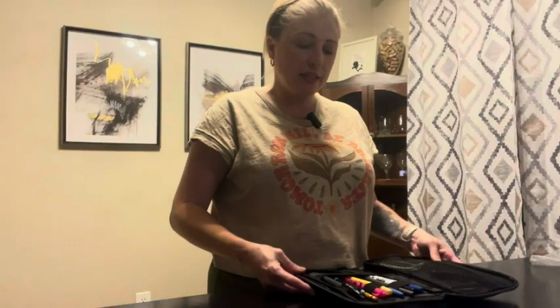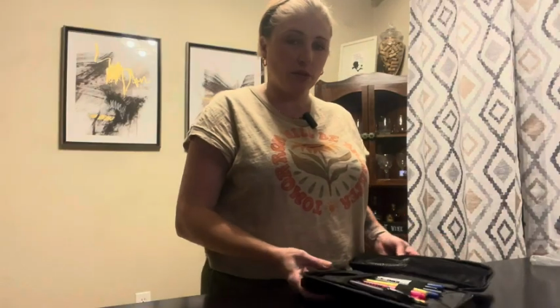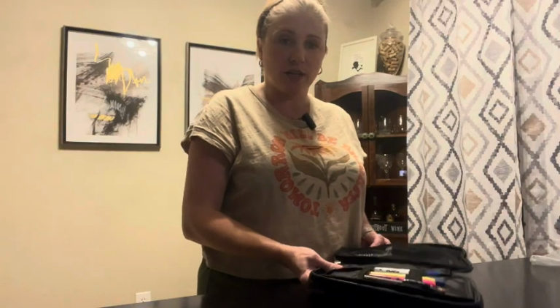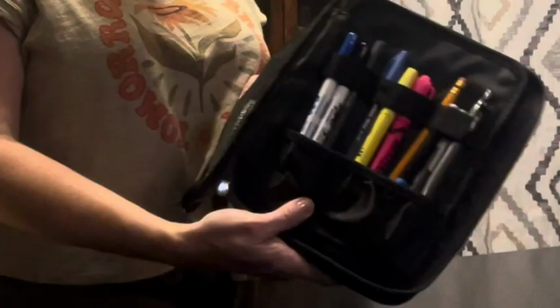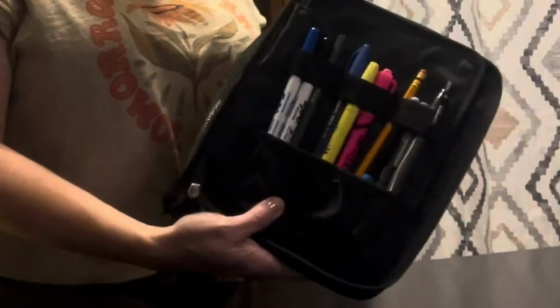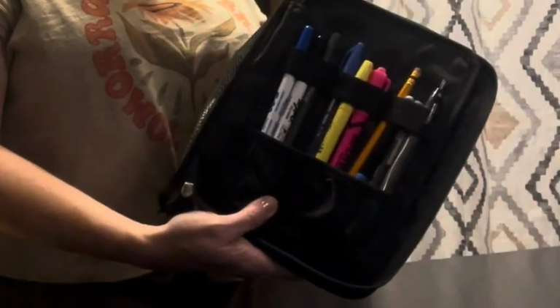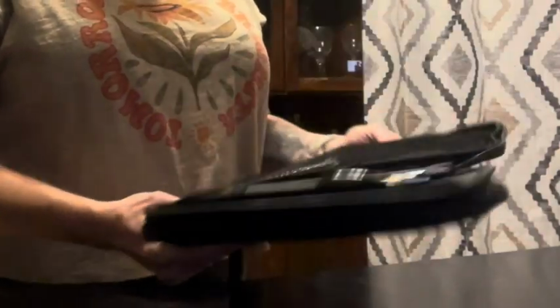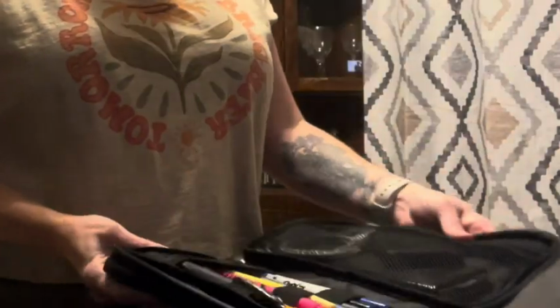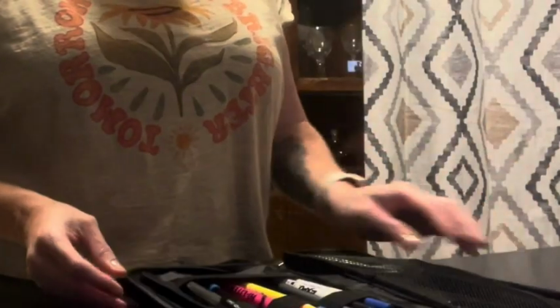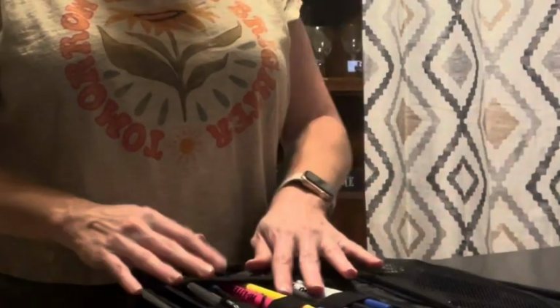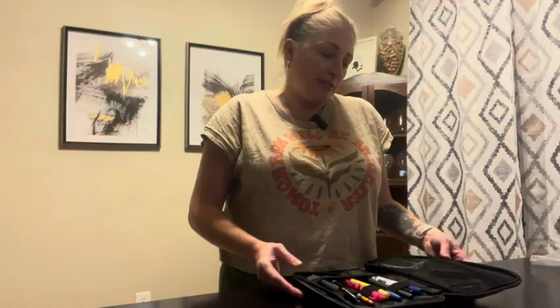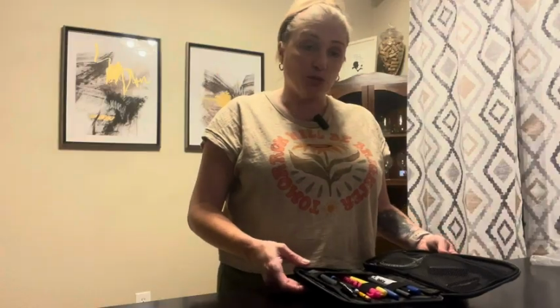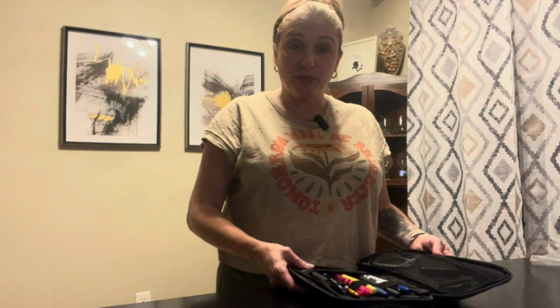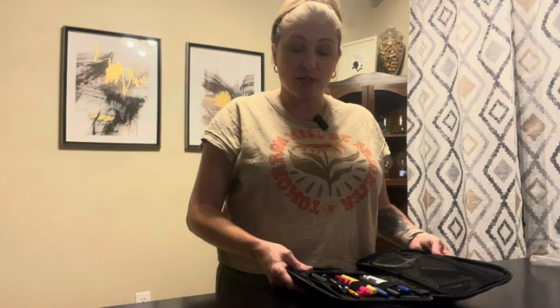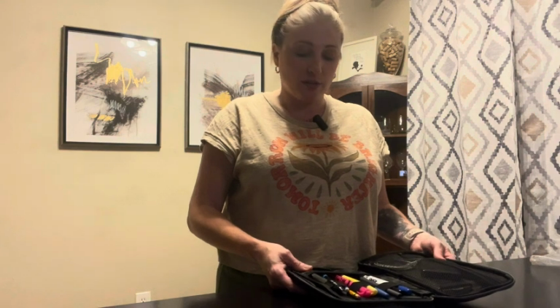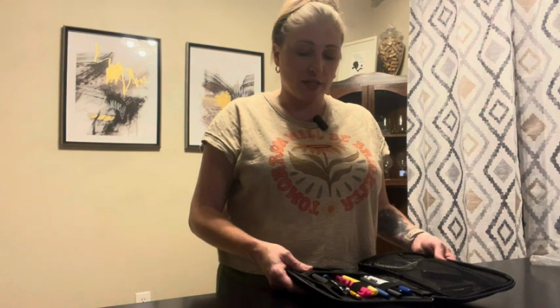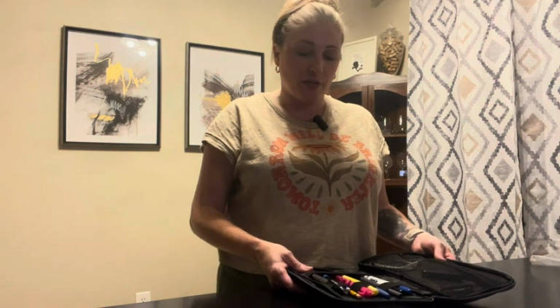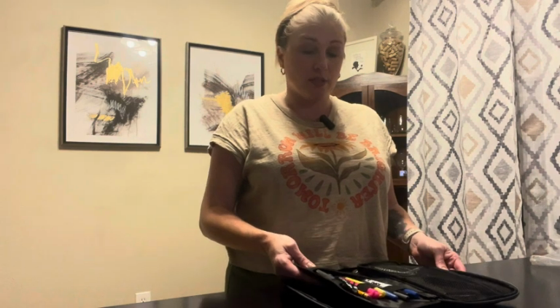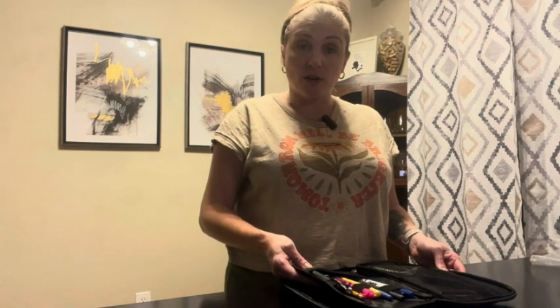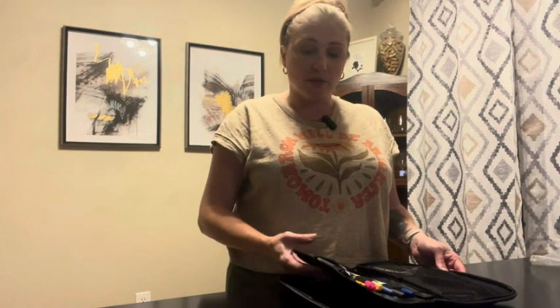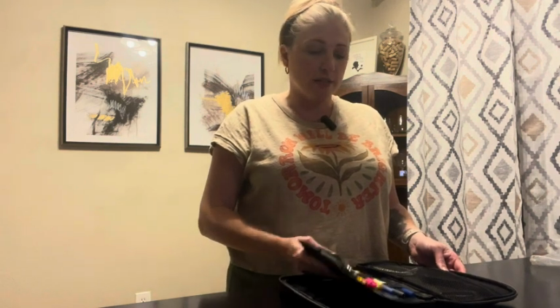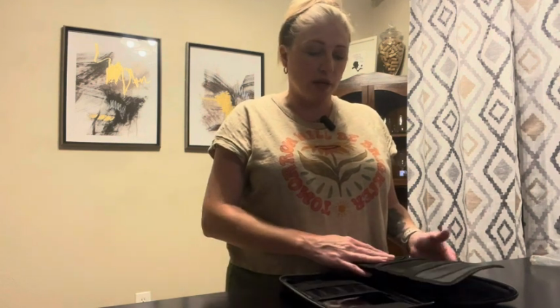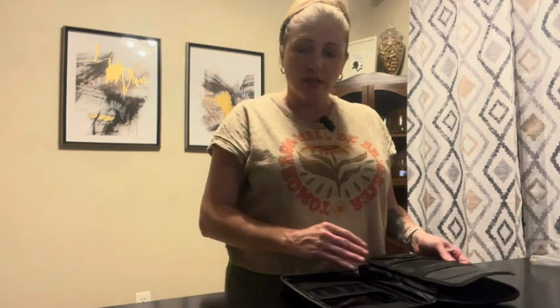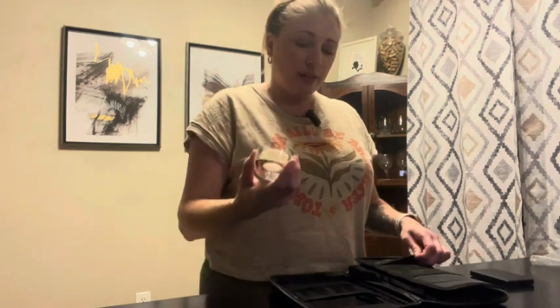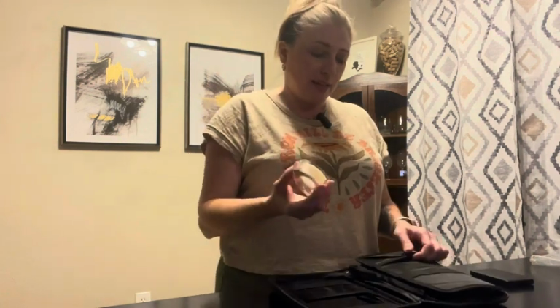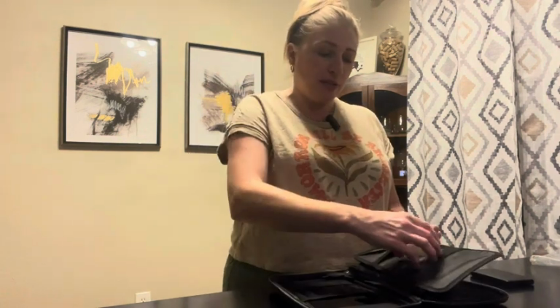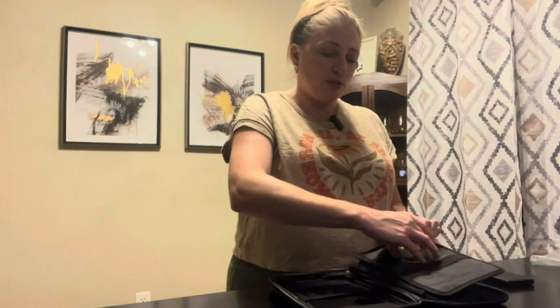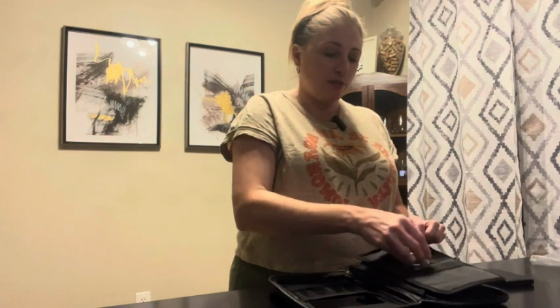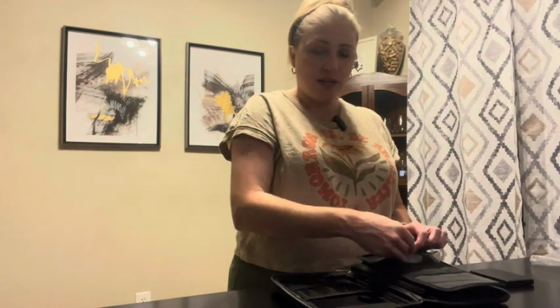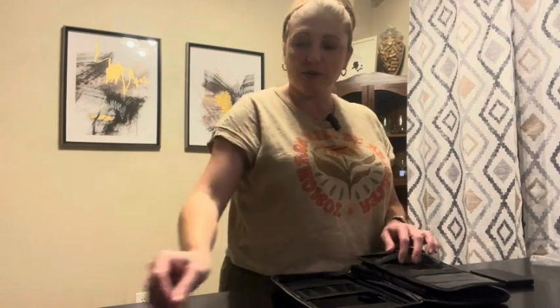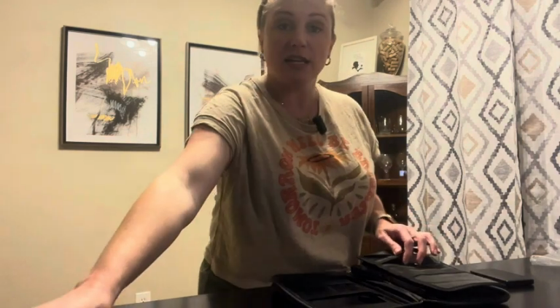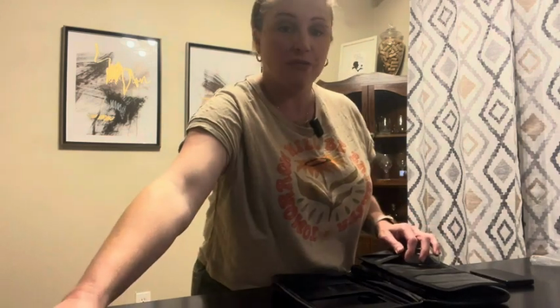It easily holds onto a number of pens and pencils. This is dual purpose — you could use it for a lot of different things, some art supplies as well. It's kind of pick and choose; you can make your own little mini office.